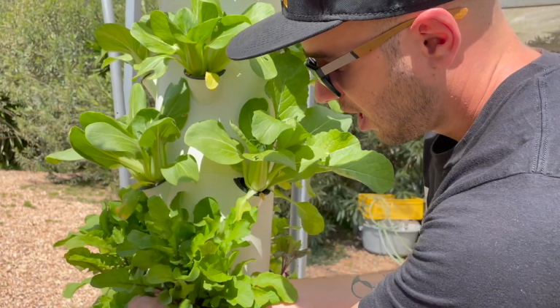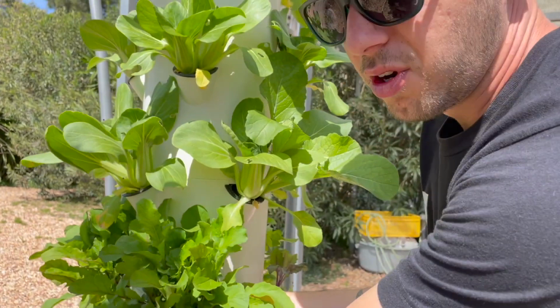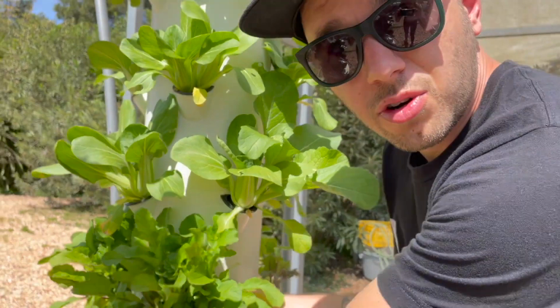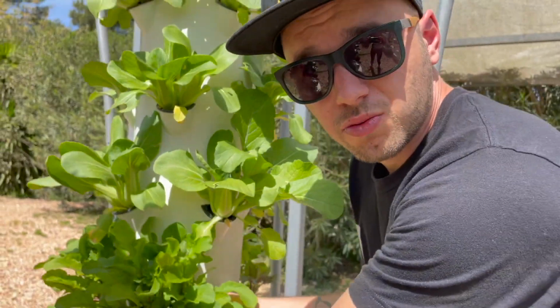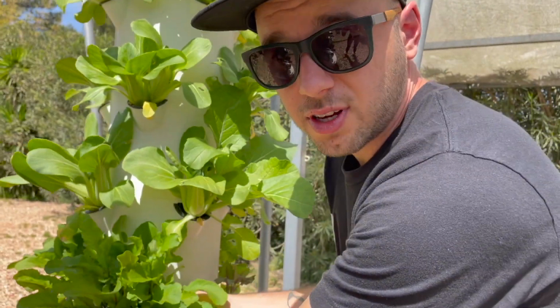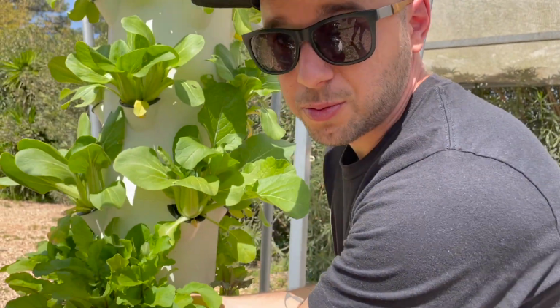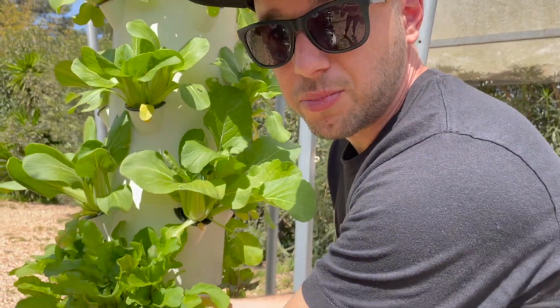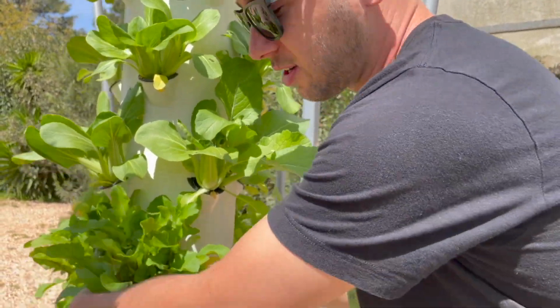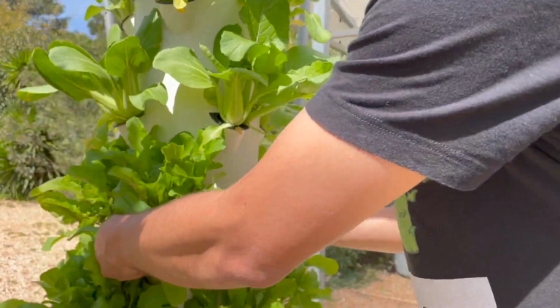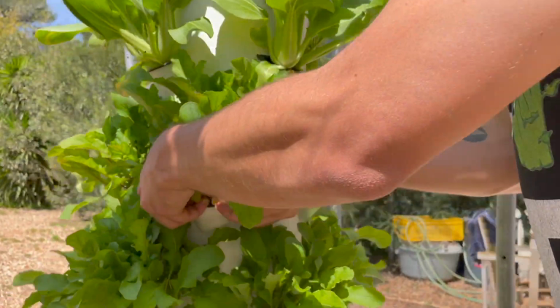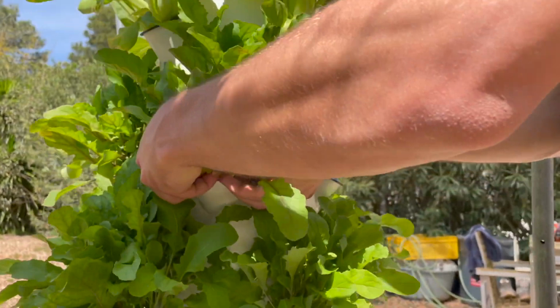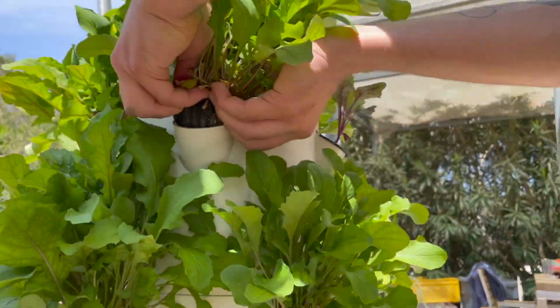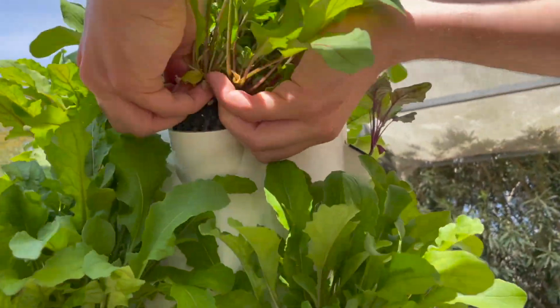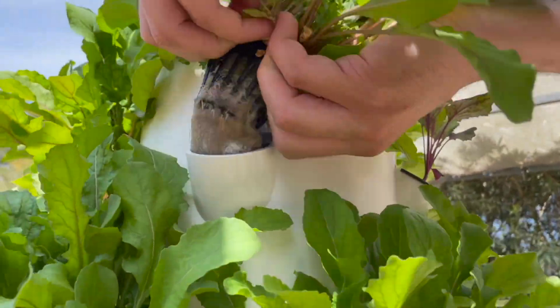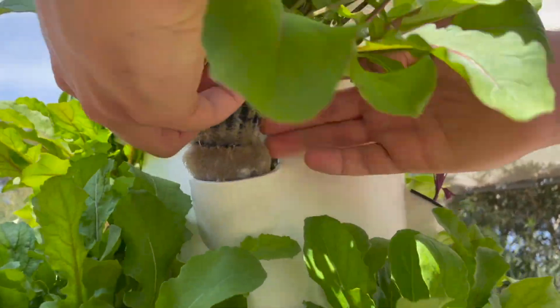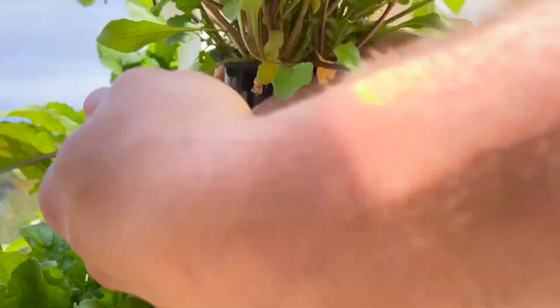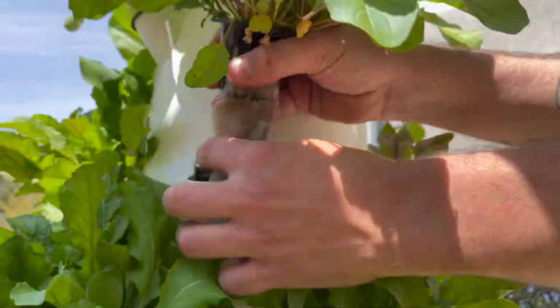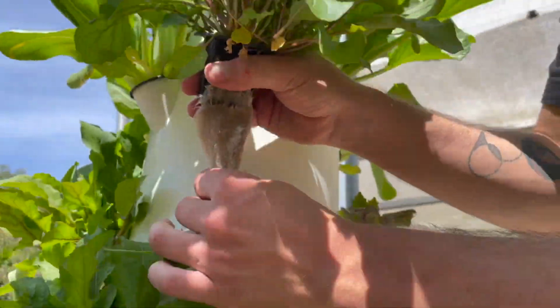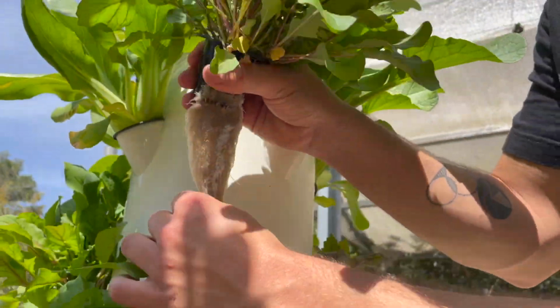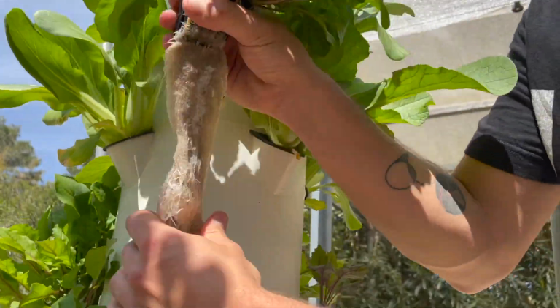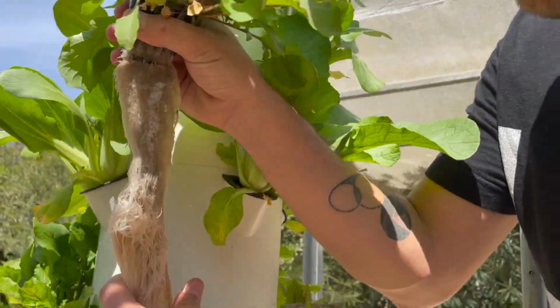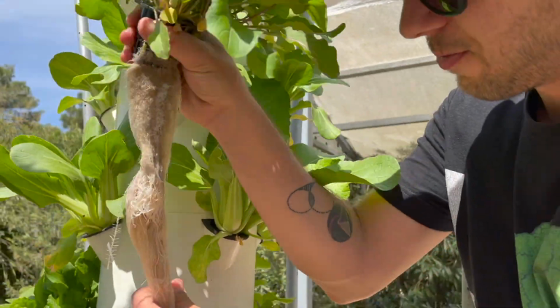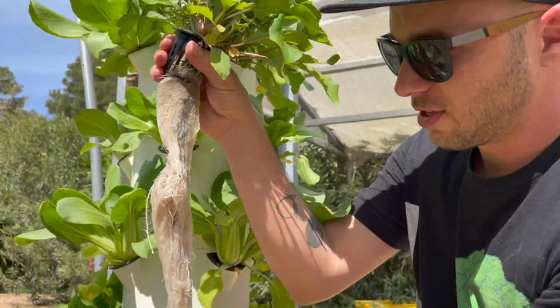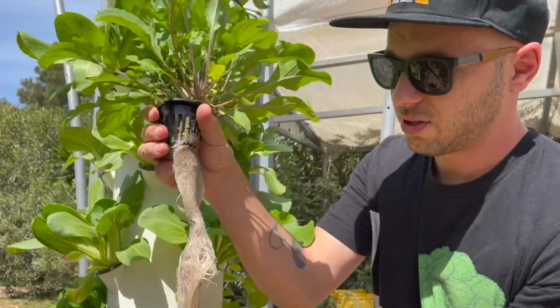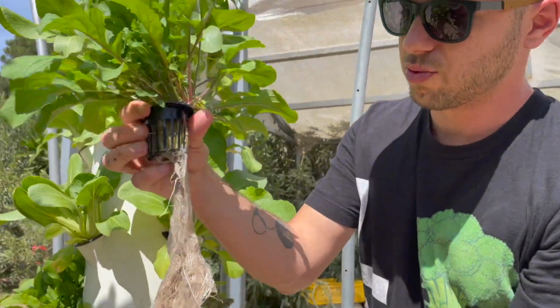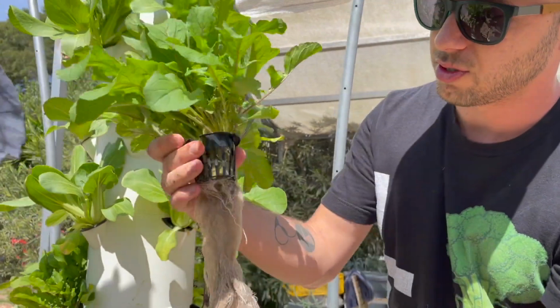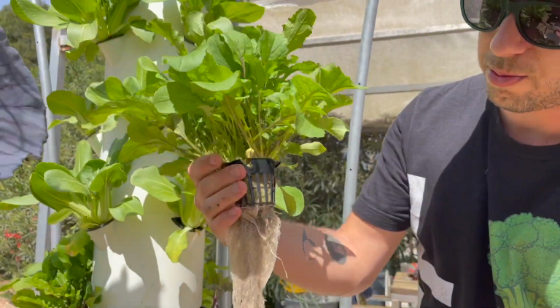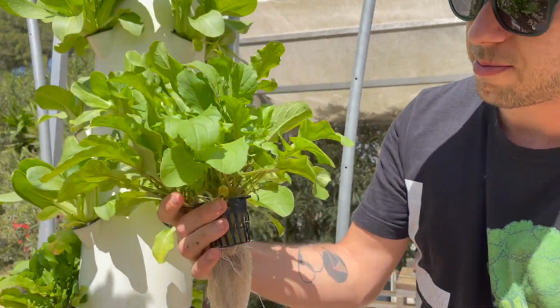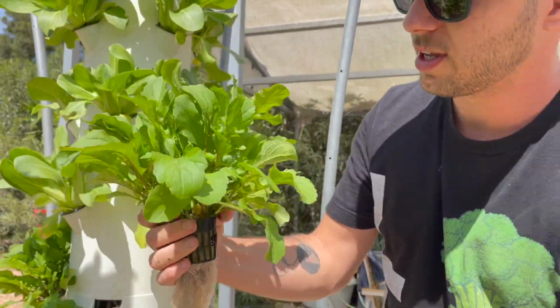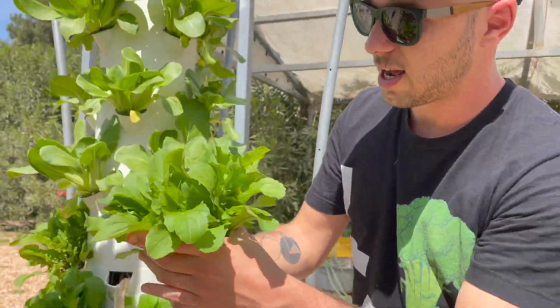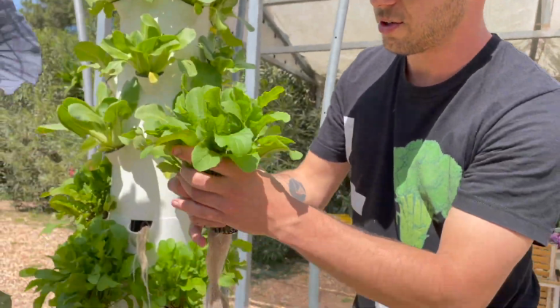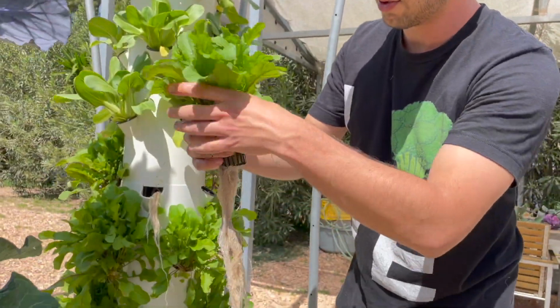You can also grow arugula, which is part of the brassica cruciferous vegetable family. People don't realize that, but this one also is part of the cabbage family. Look at those roots — super happy, nice healthy arugula.